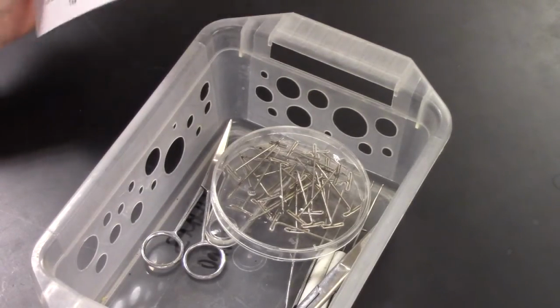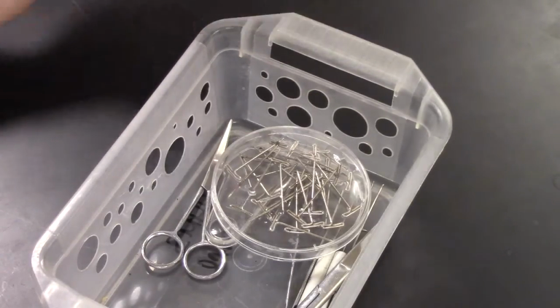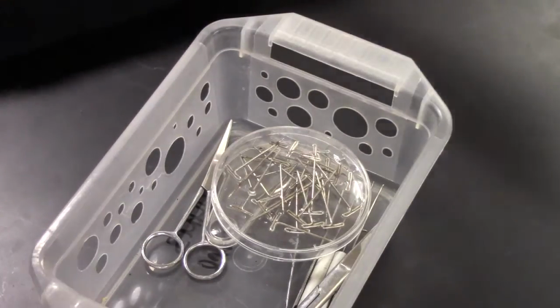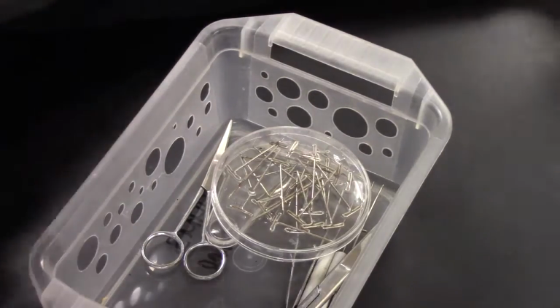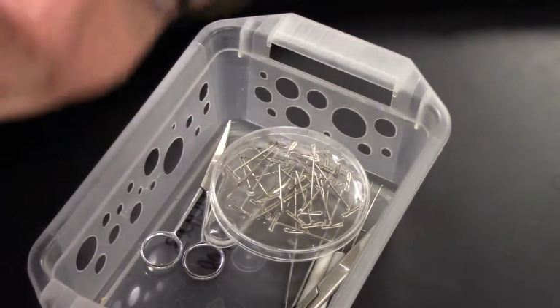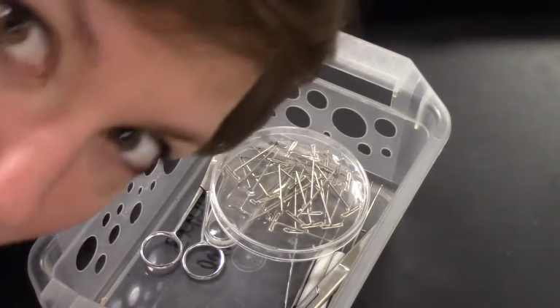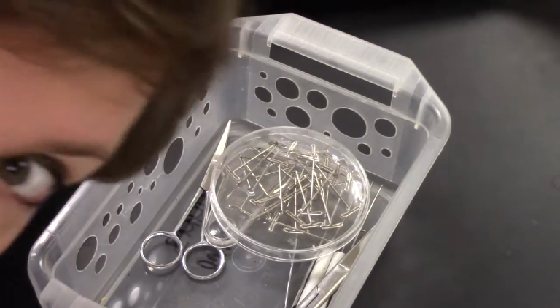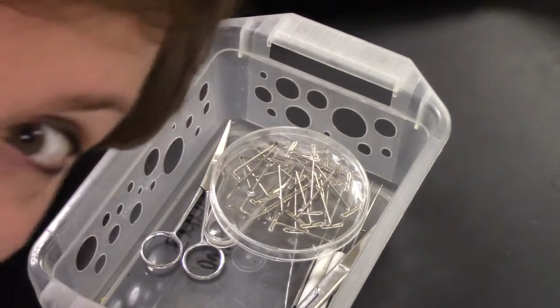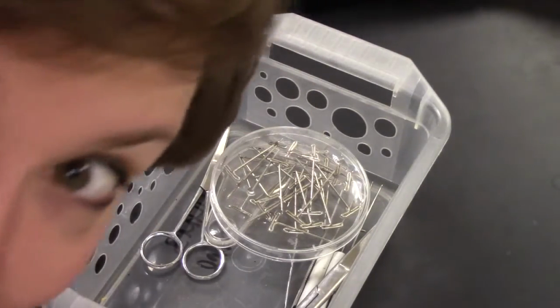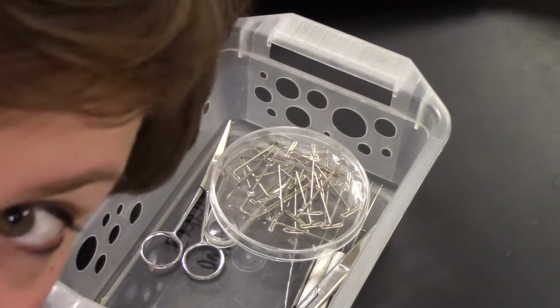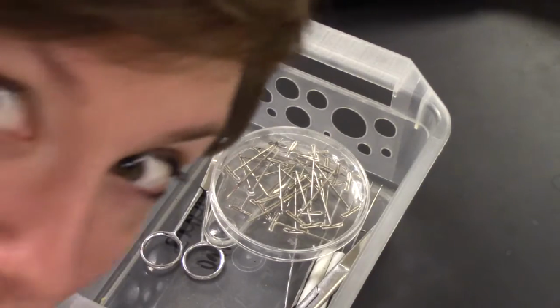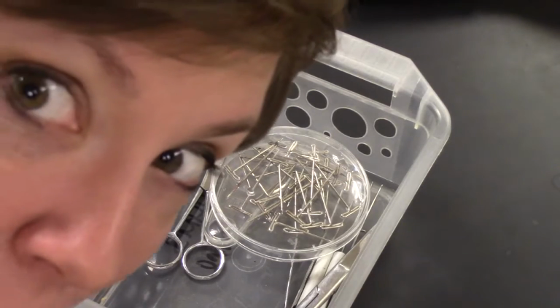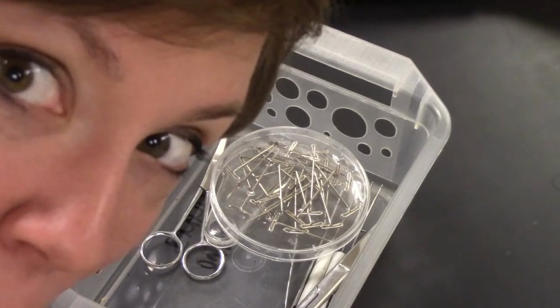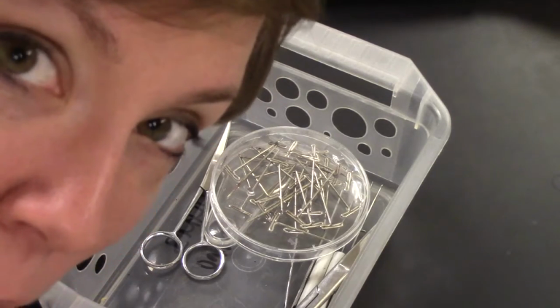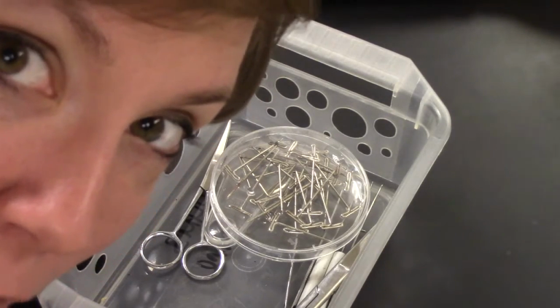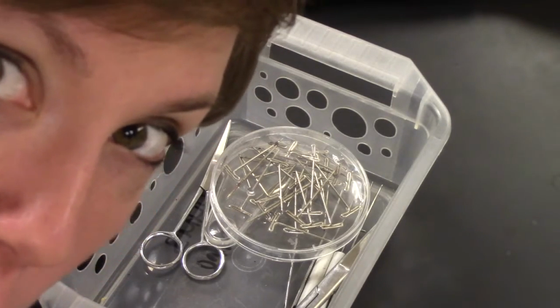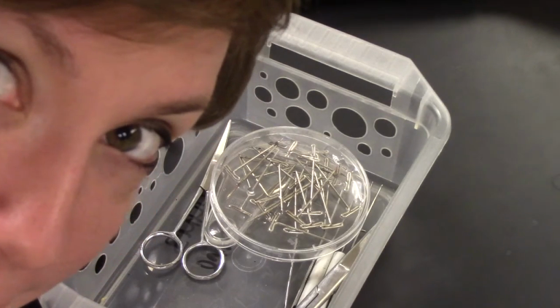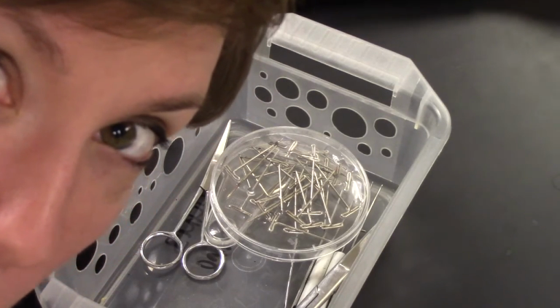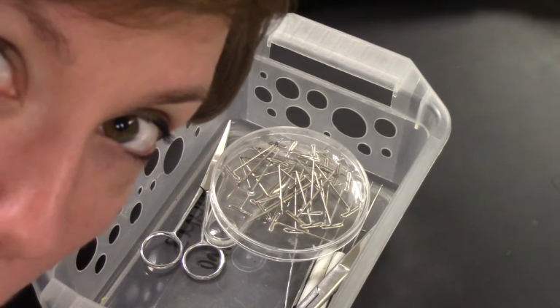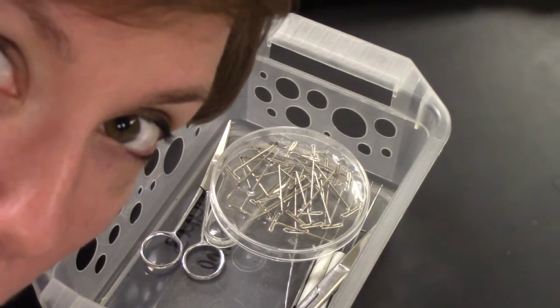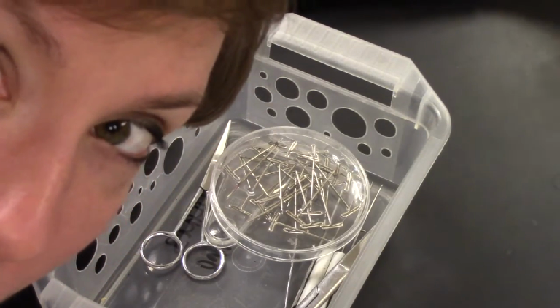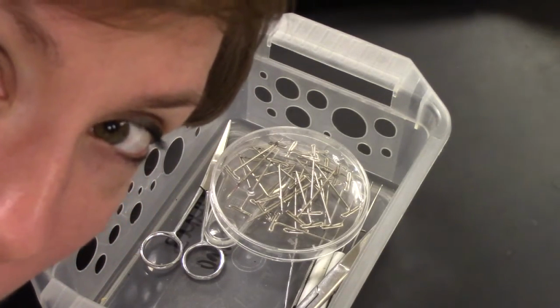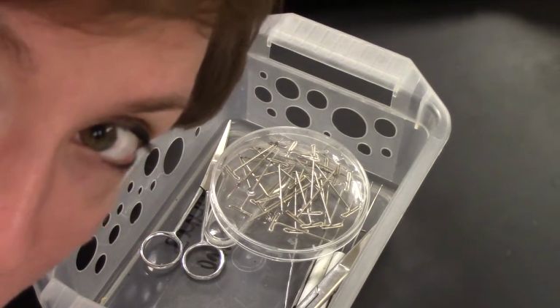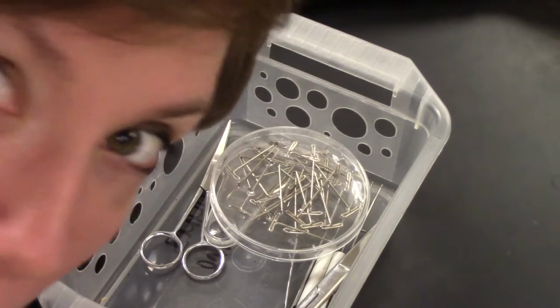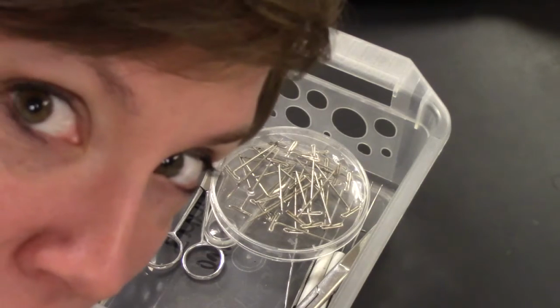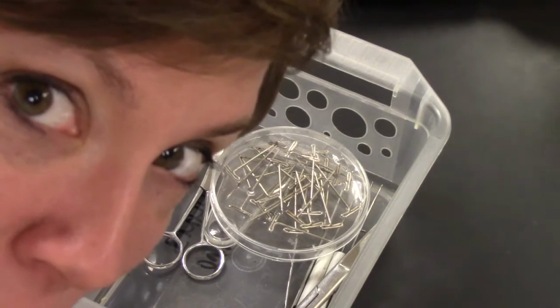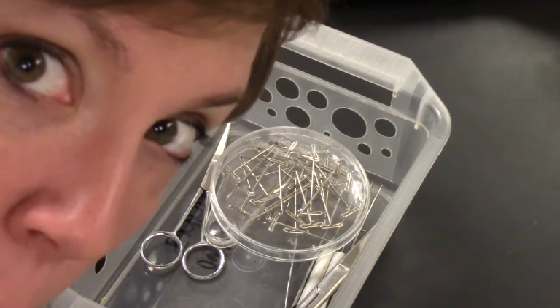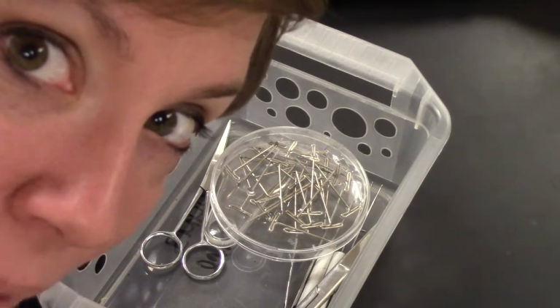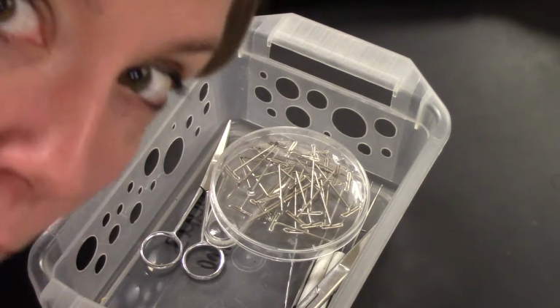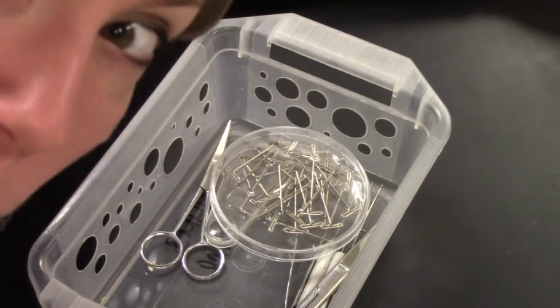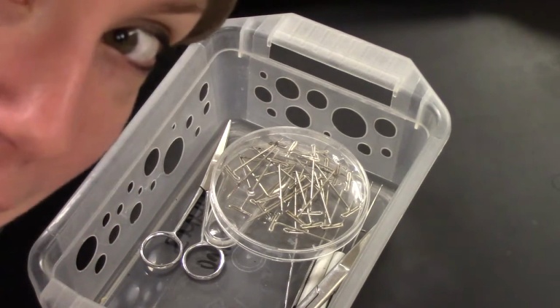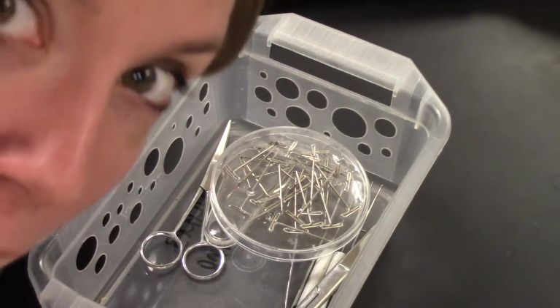Hello everyone. I'm going to walk you through a frog dissection, and this is probably the only time you're actually going to see me because I'm going to be working down here.